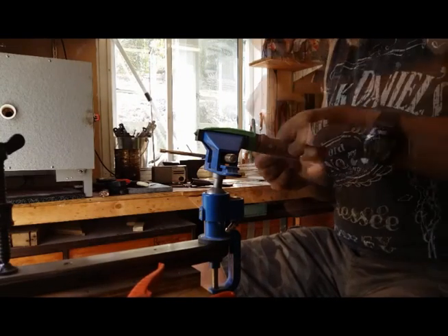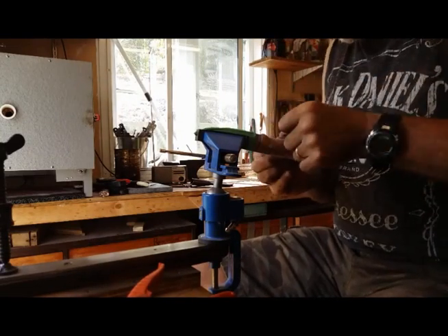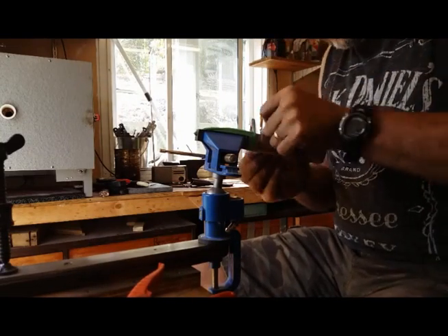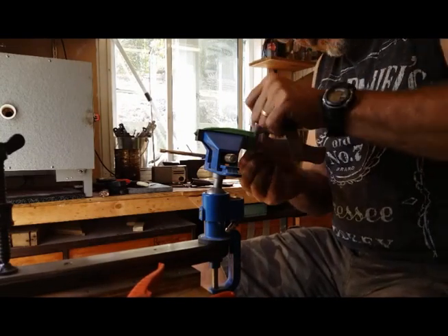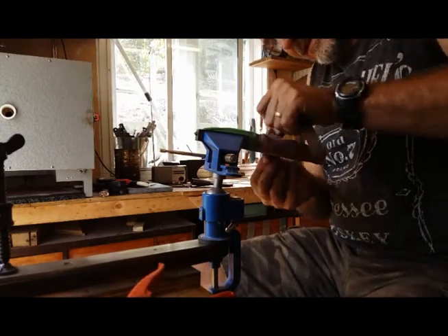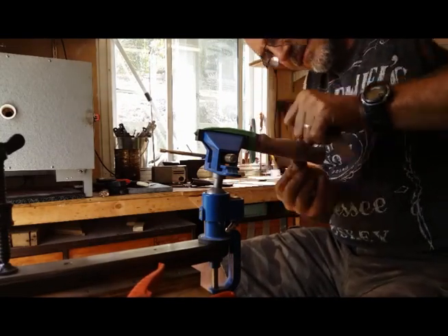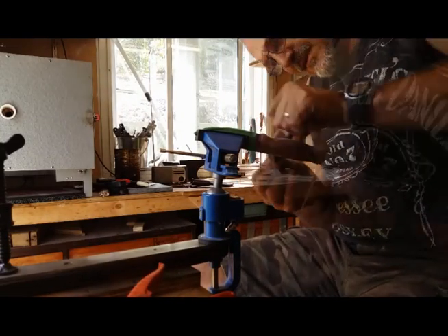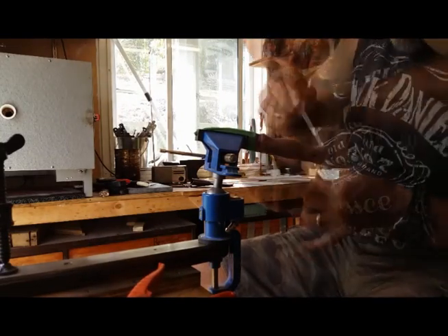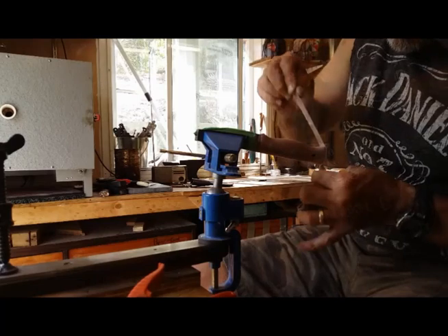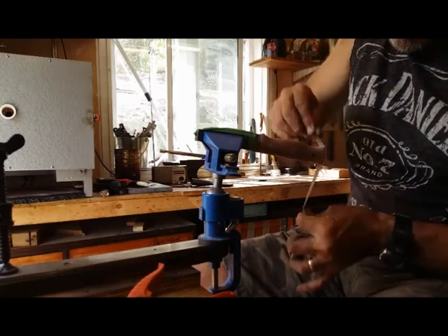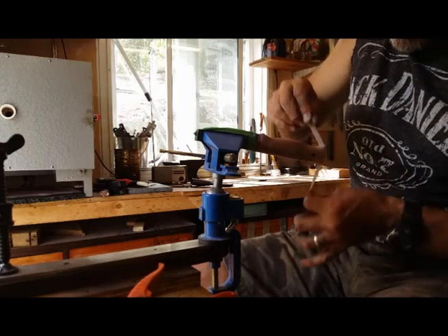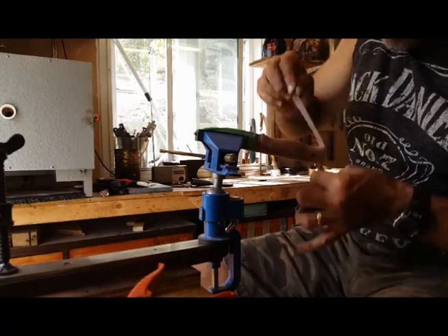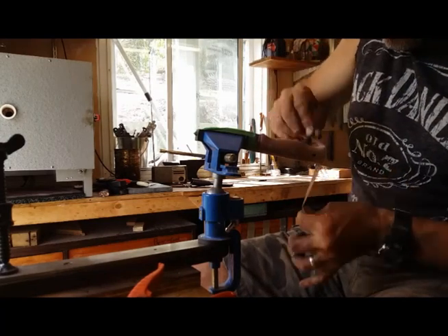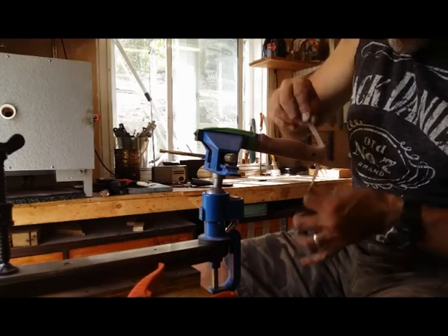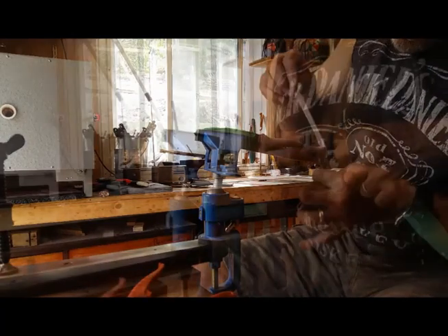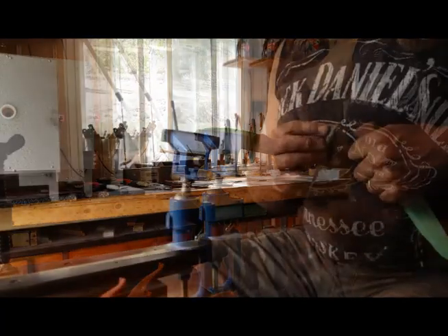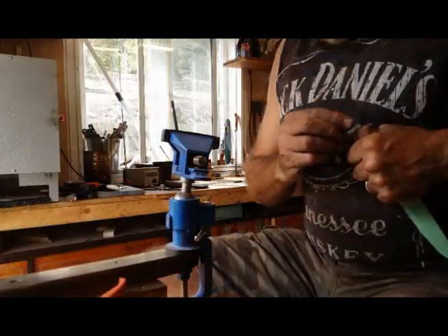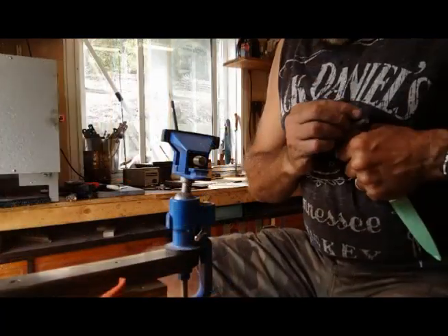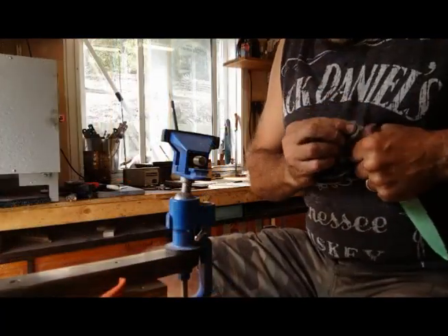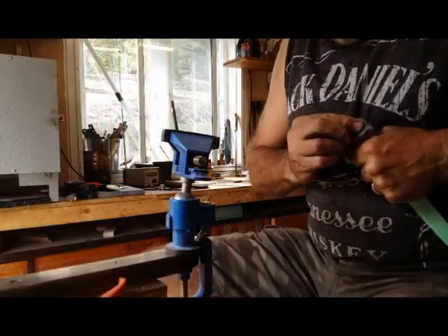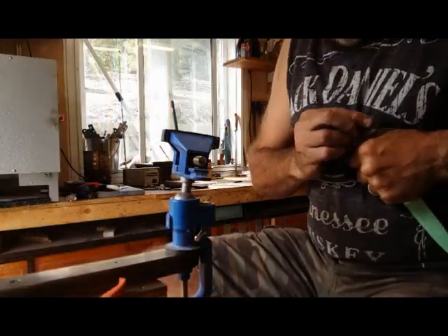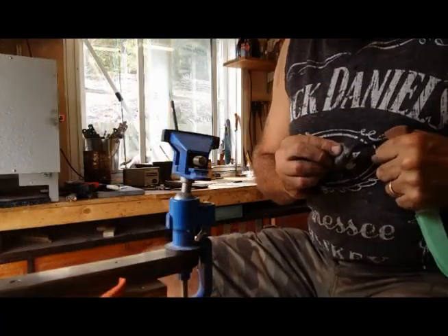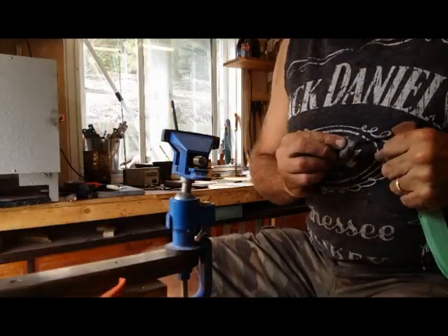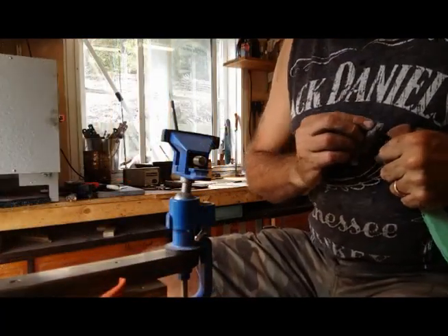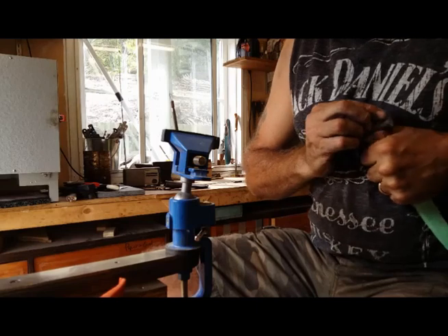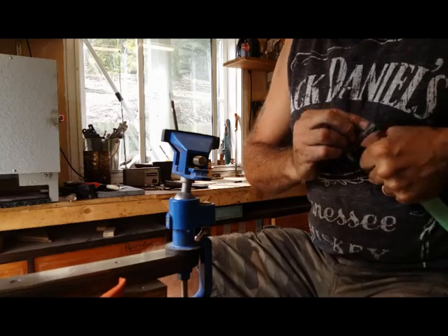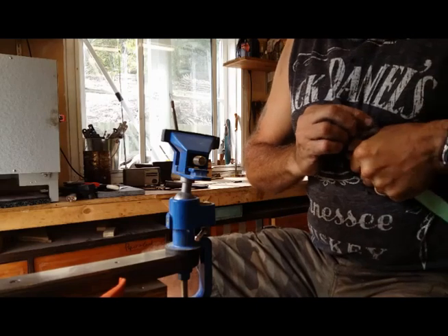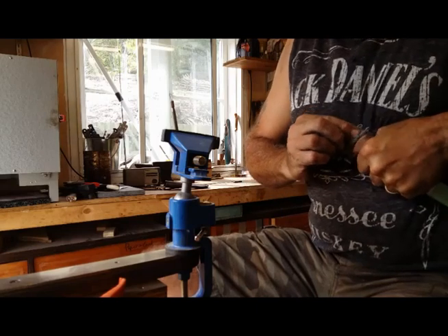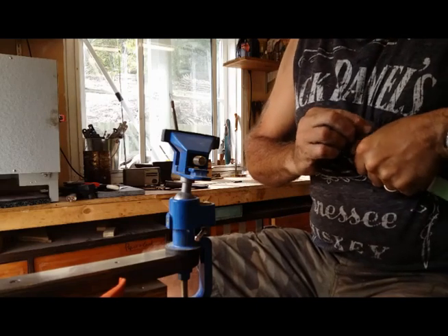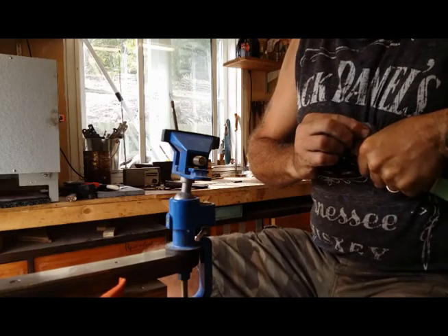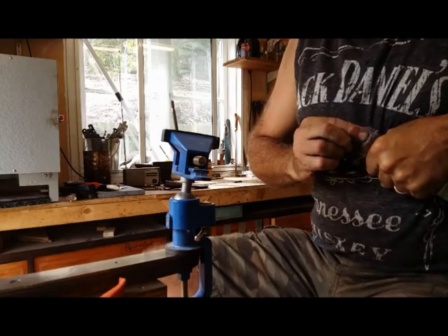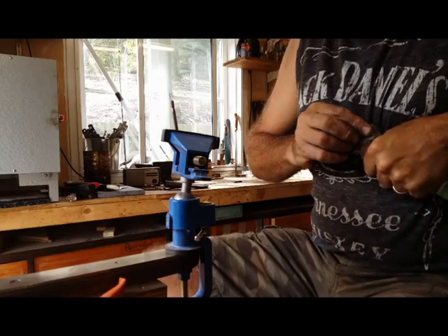That's a nice feeling when you get to this one — the next to last step, which is fine wire wool.